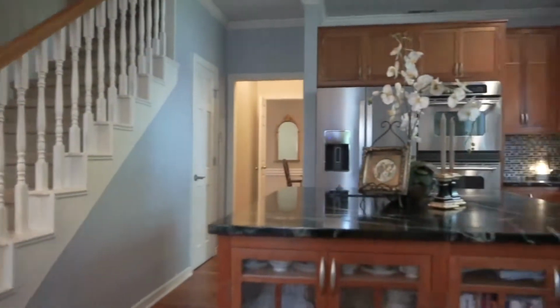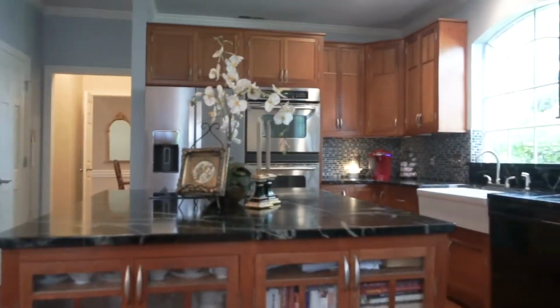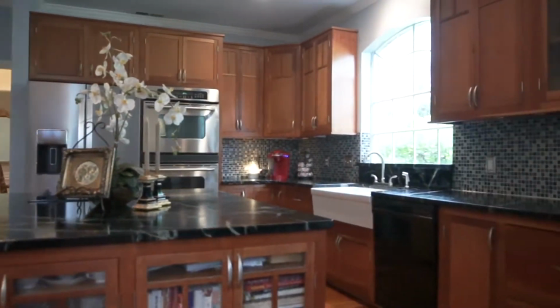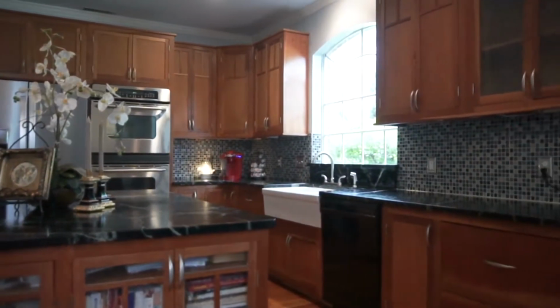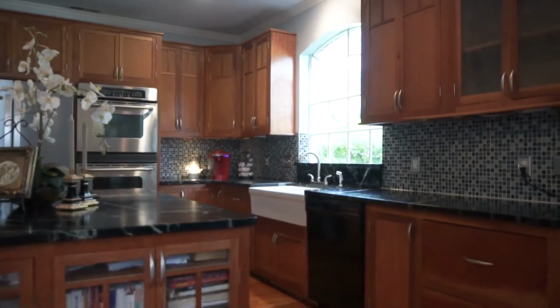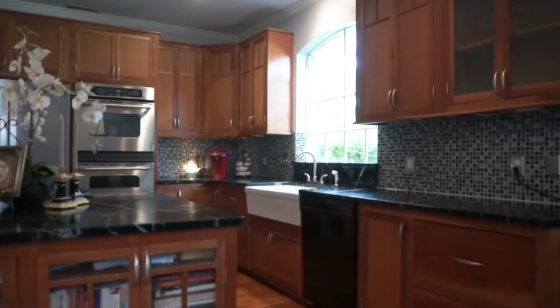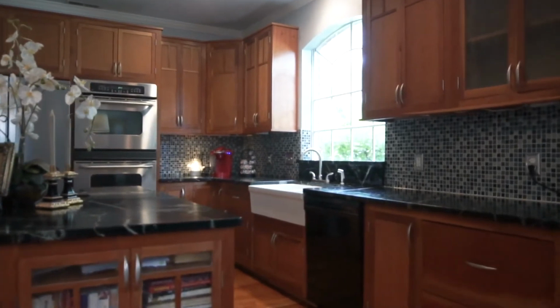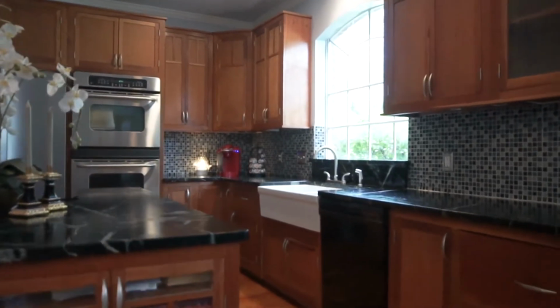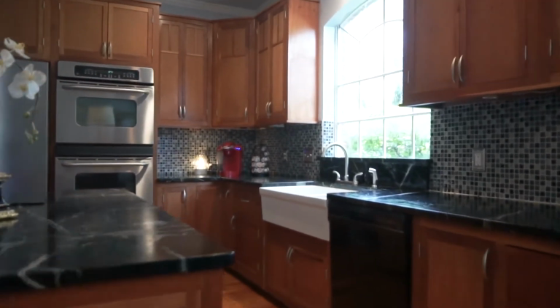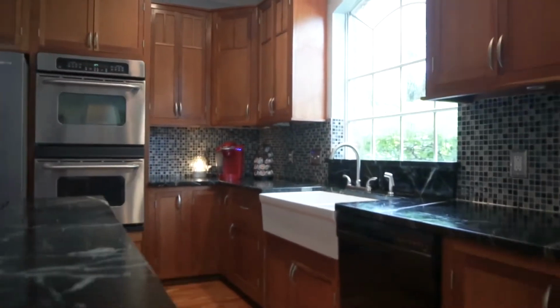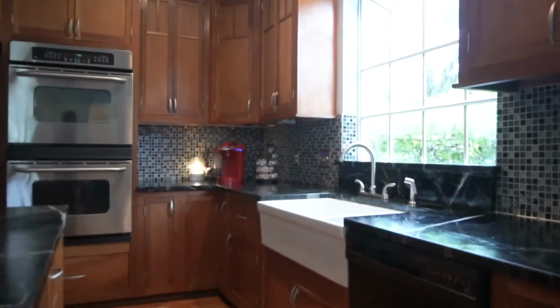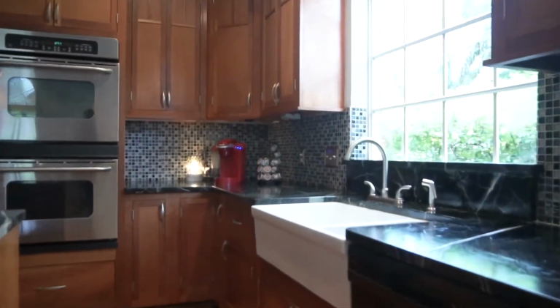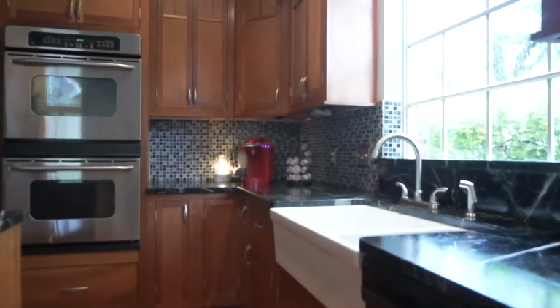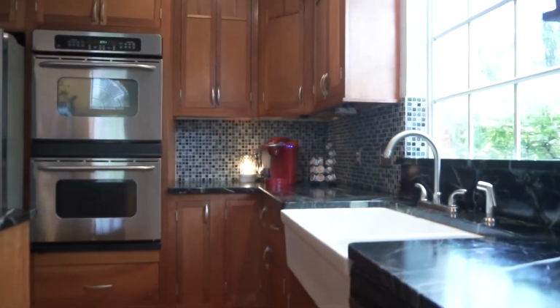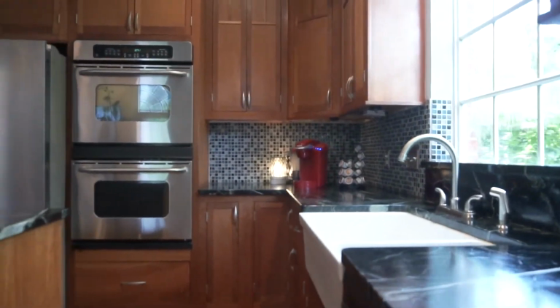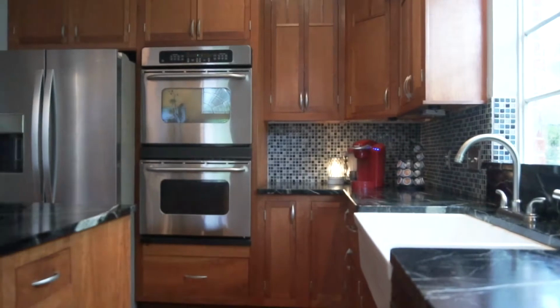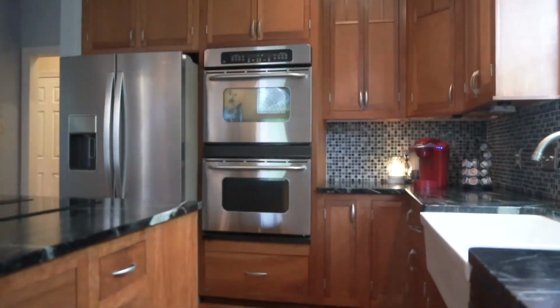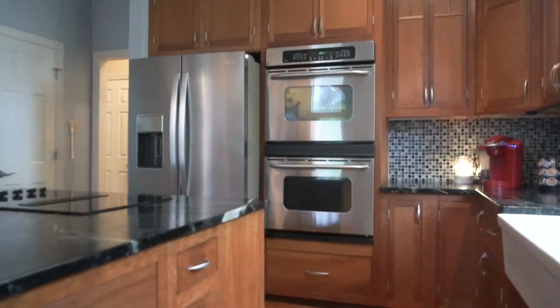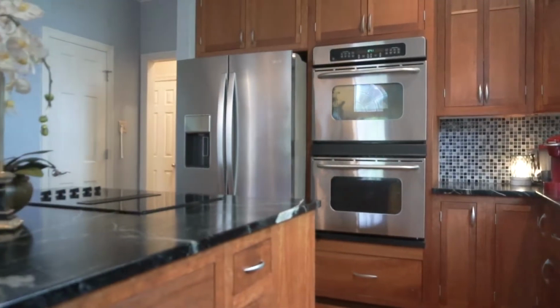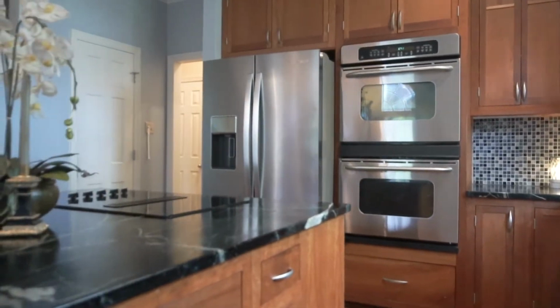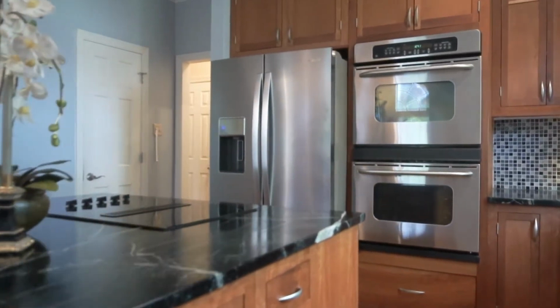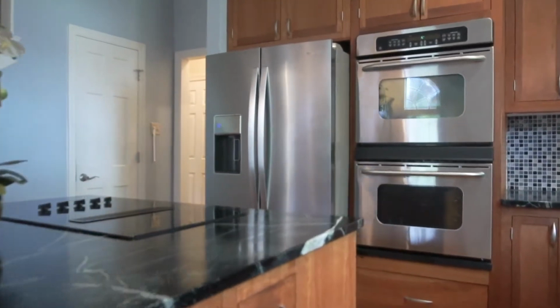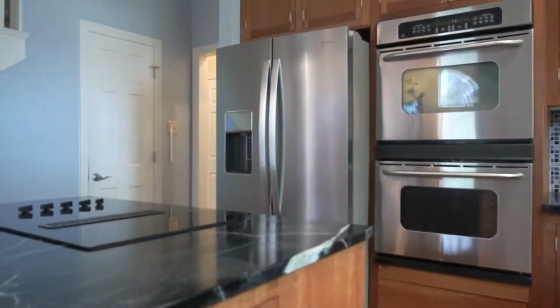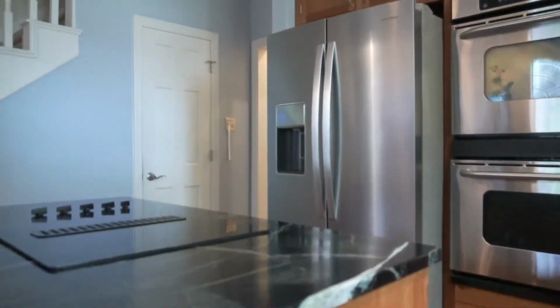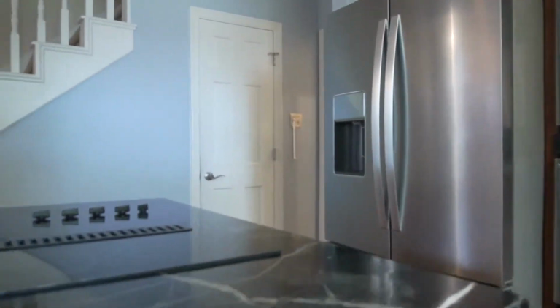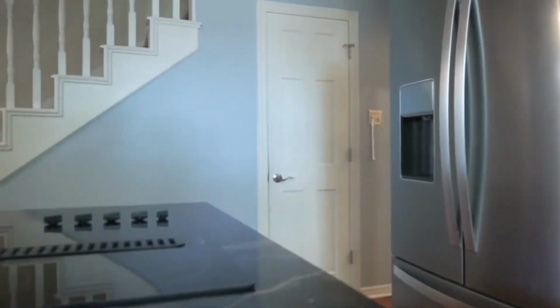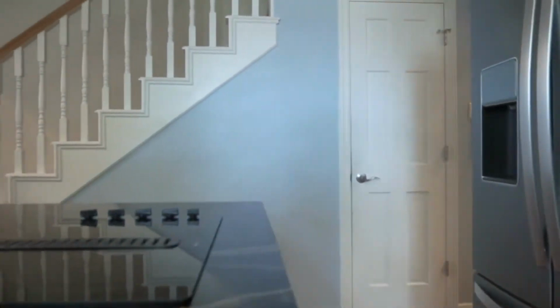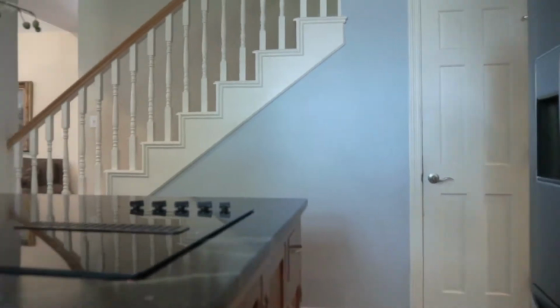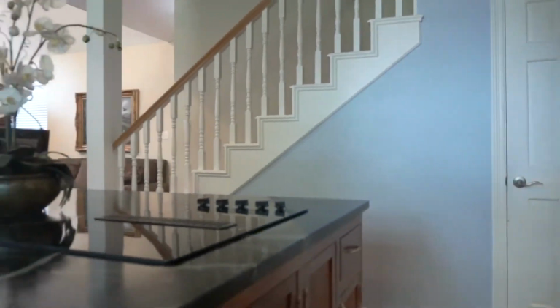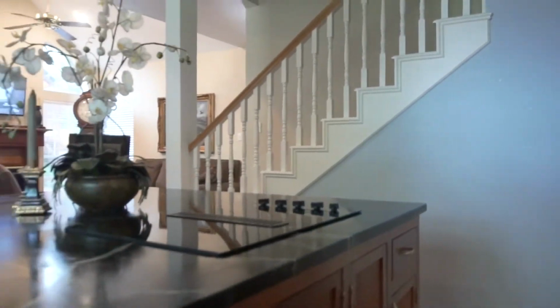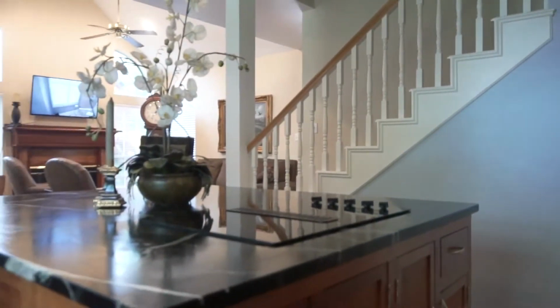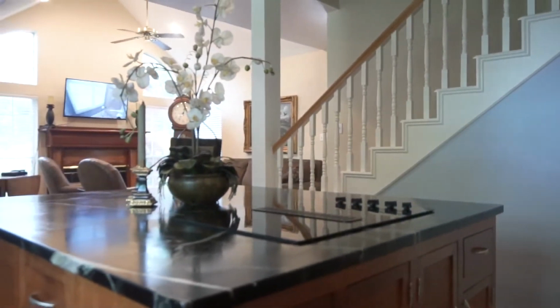Gorgeous soapstone counters and a massive island — this is the perfect room to embrace your inner gourmet. Beautiful stainless steel appliances, so many cabinets, lots of gorgeous storage, and a beautiful backsplash.